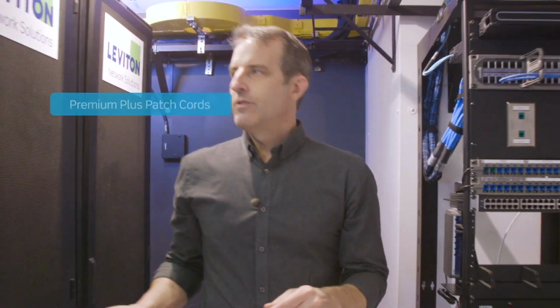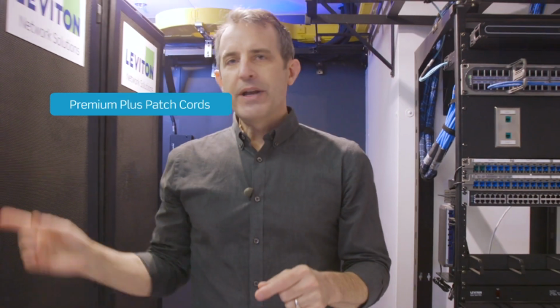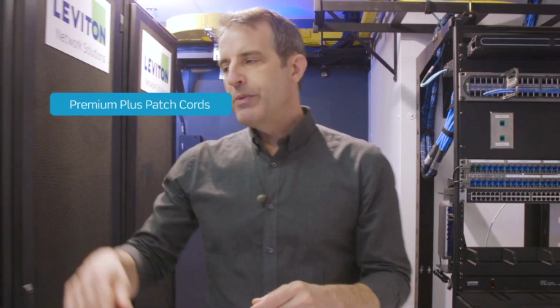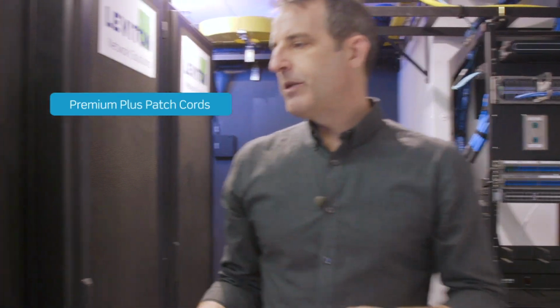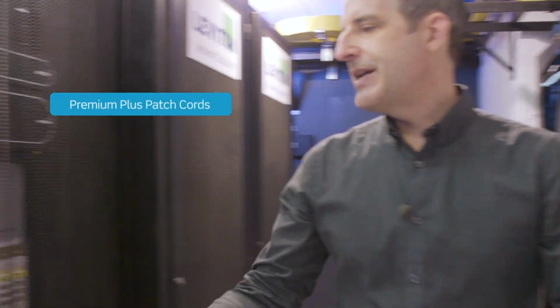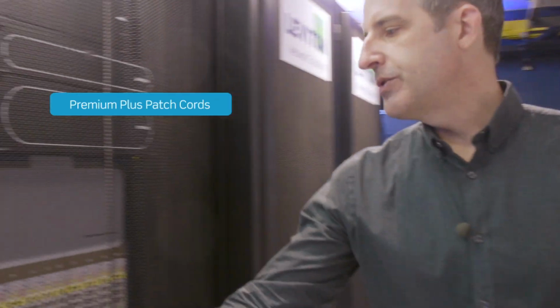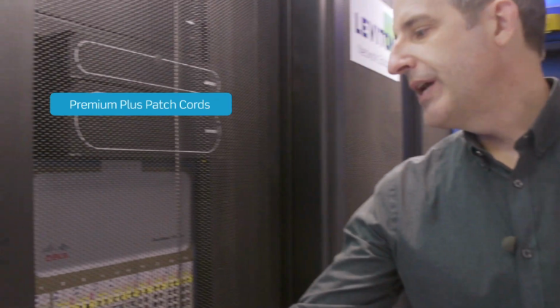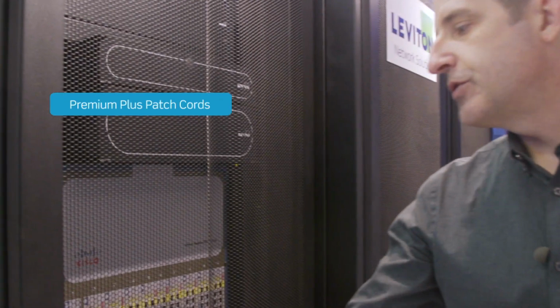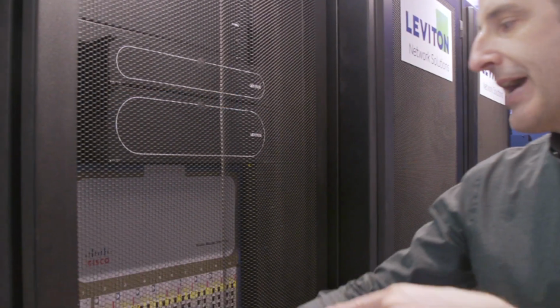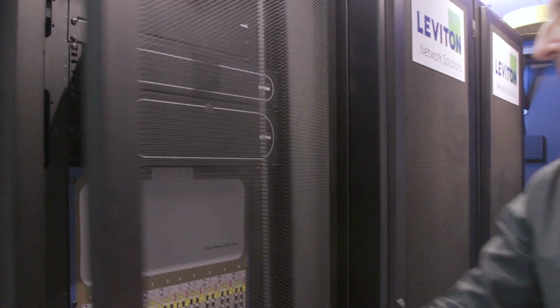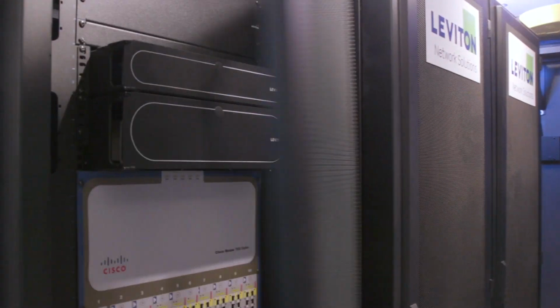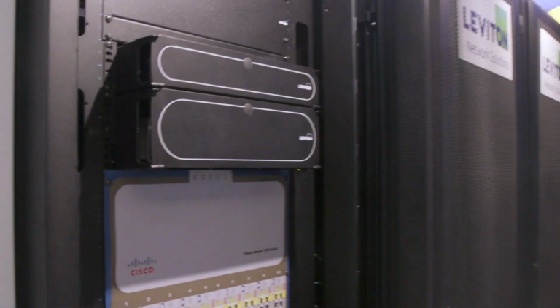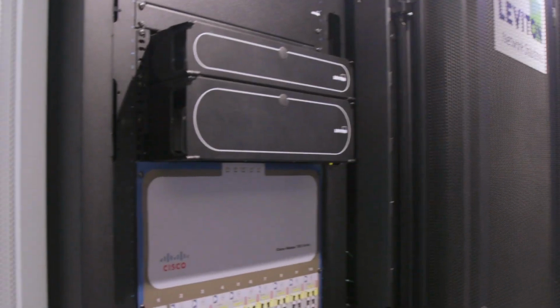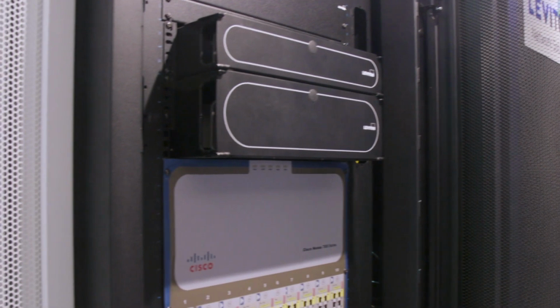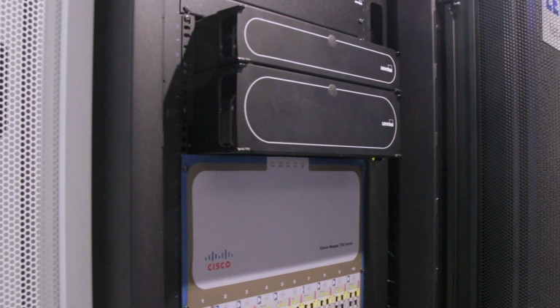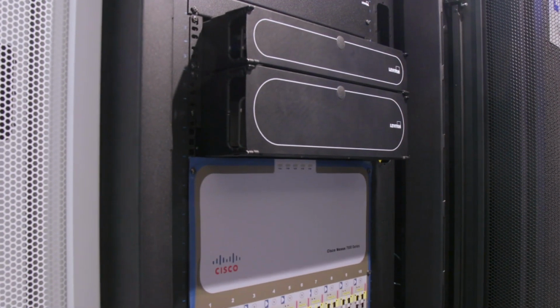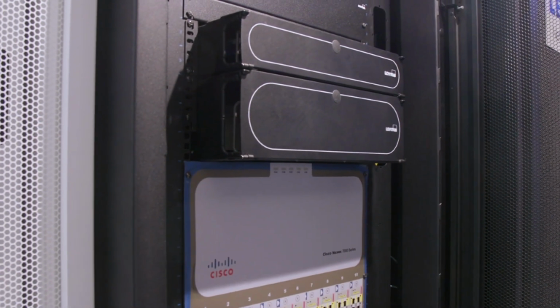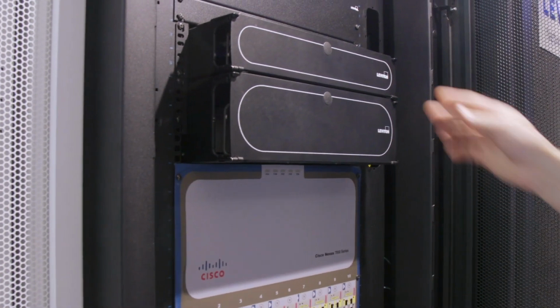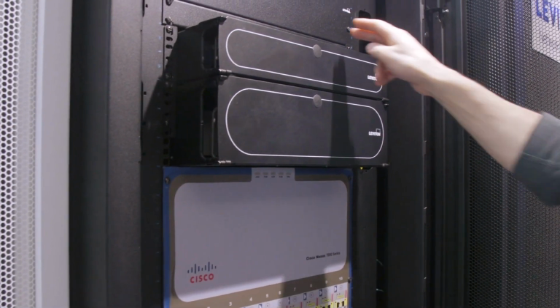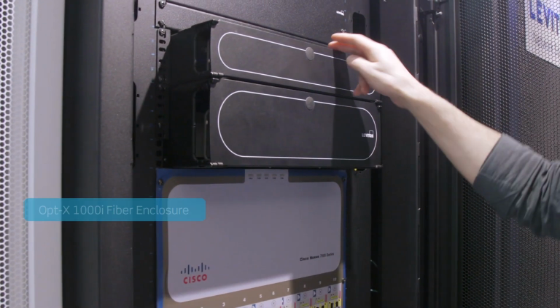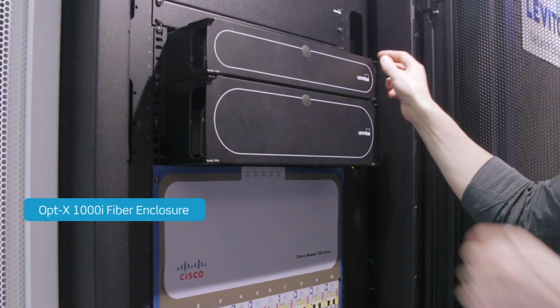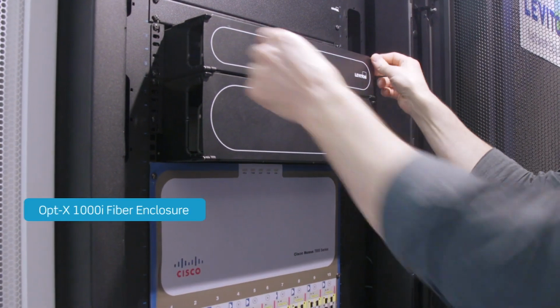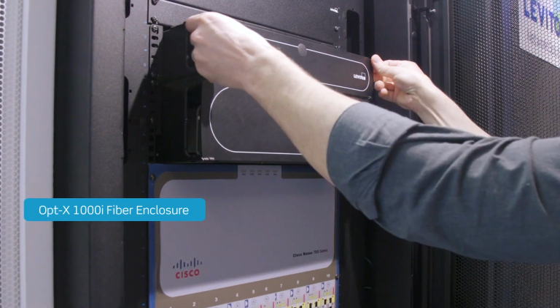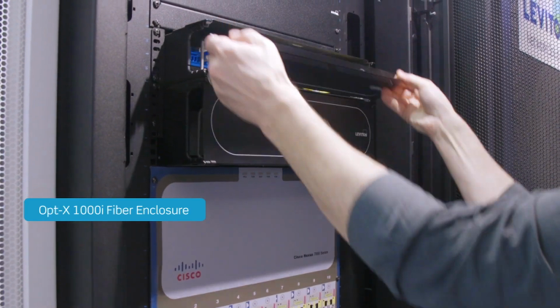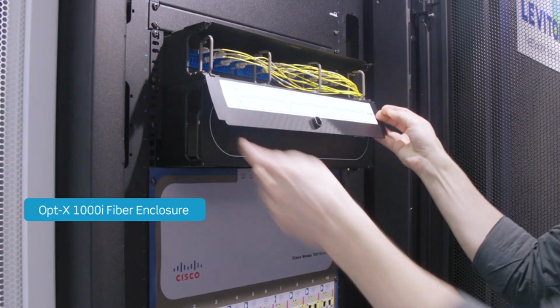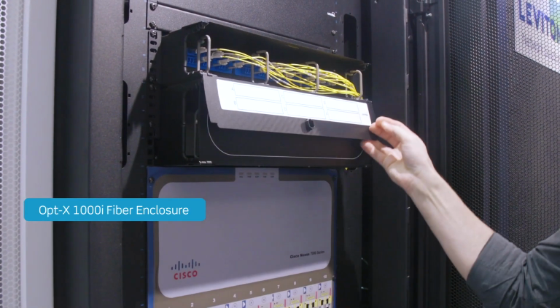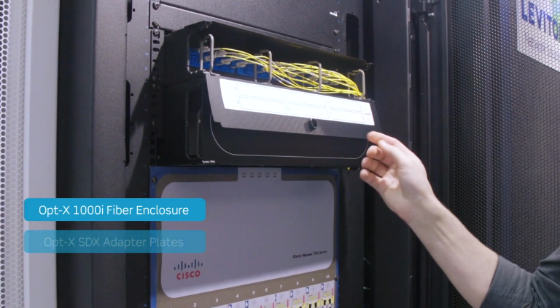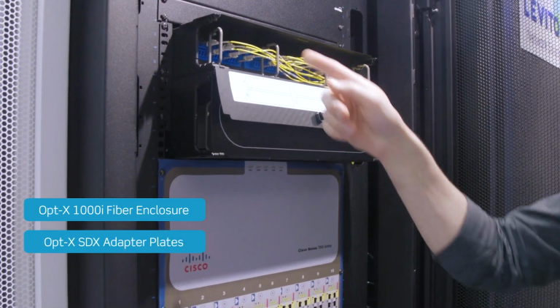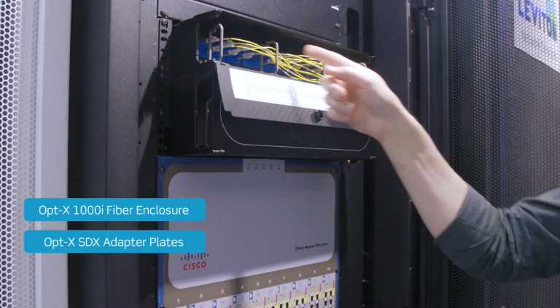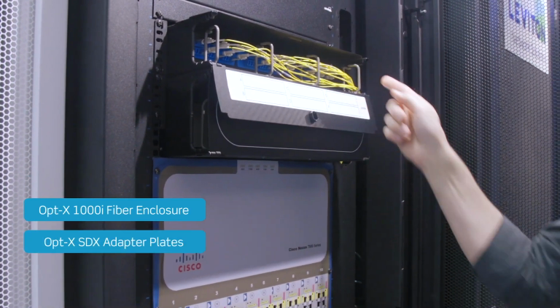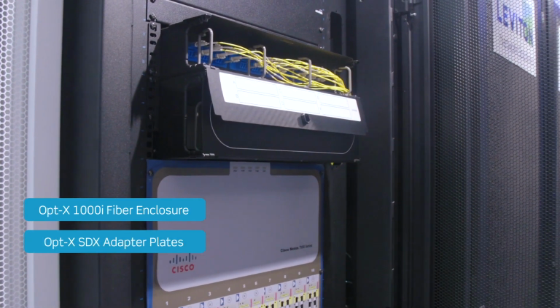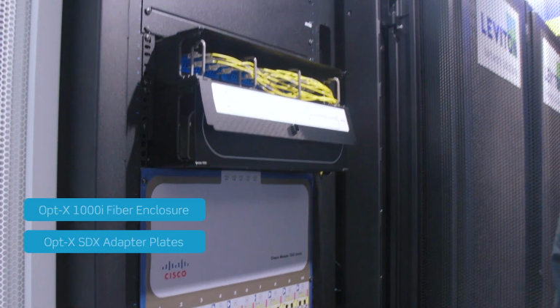From there, with premium plus patch cords, we connect to some active gear in this cabinet, and then patch into this rack mount Optex SDX 1000I enclosure with SDX adapter plates.